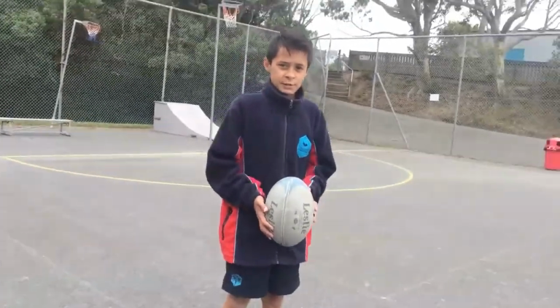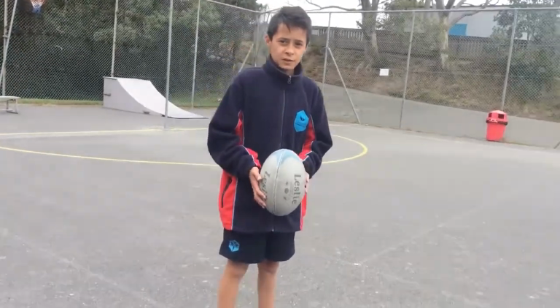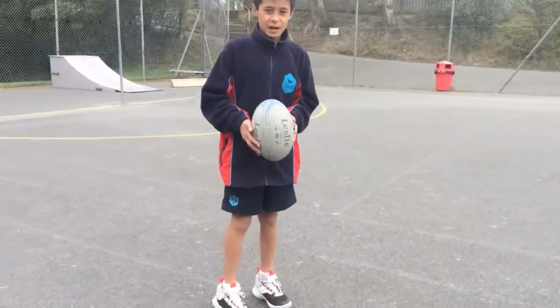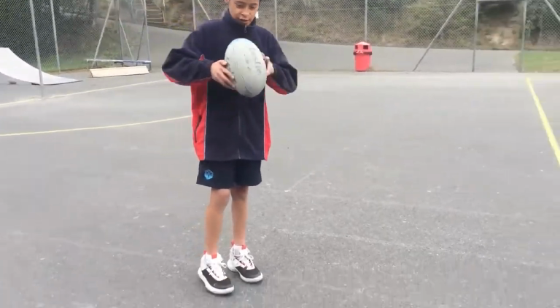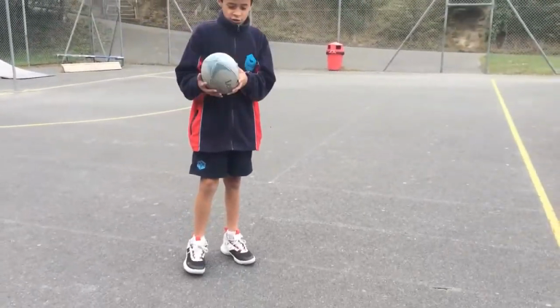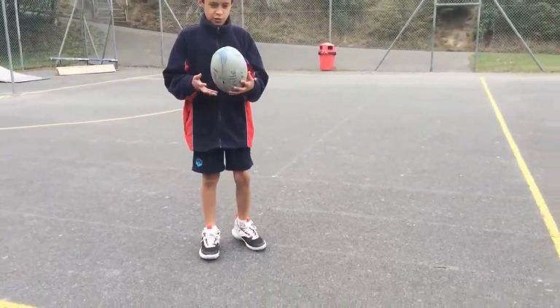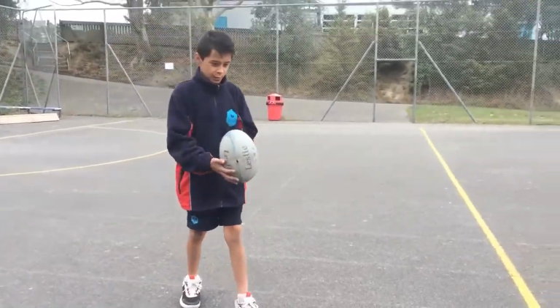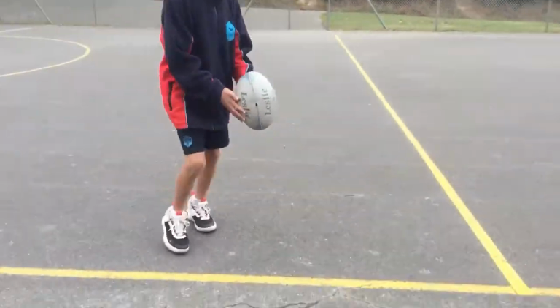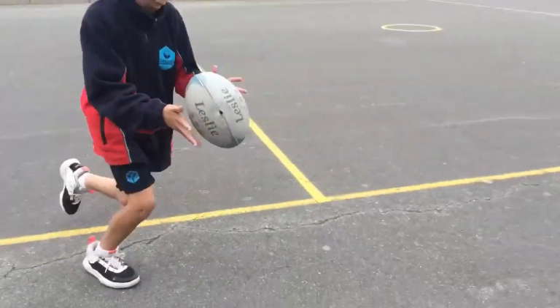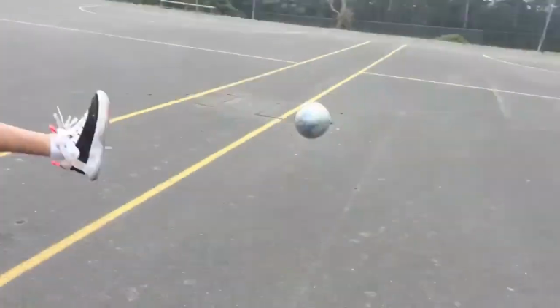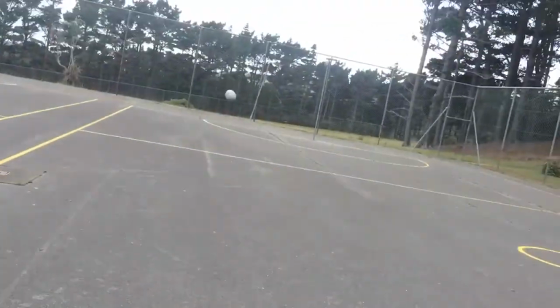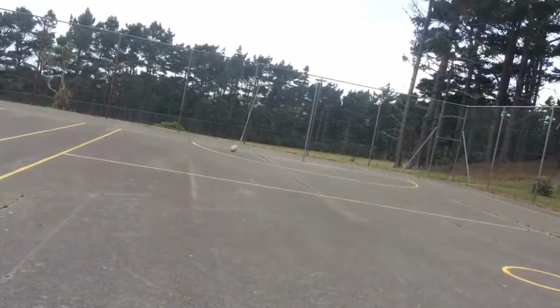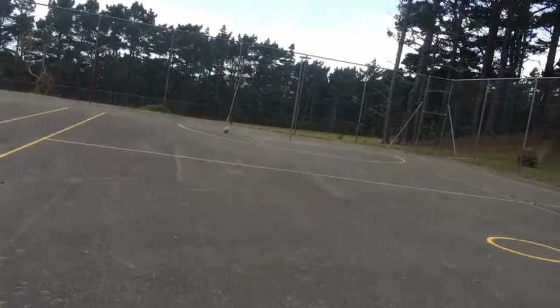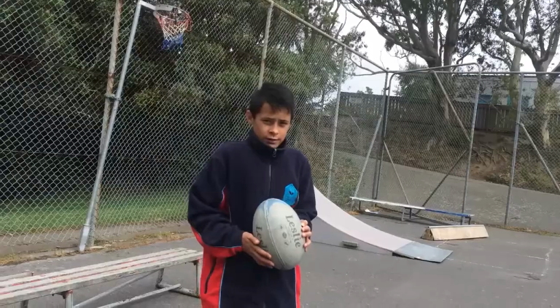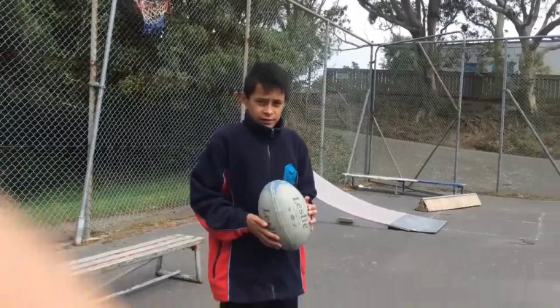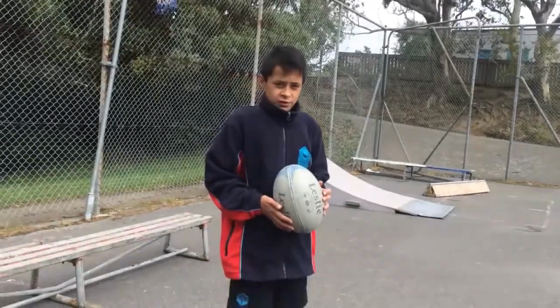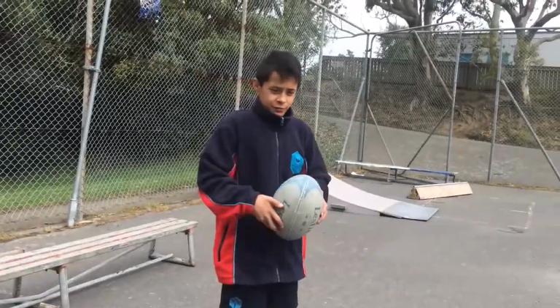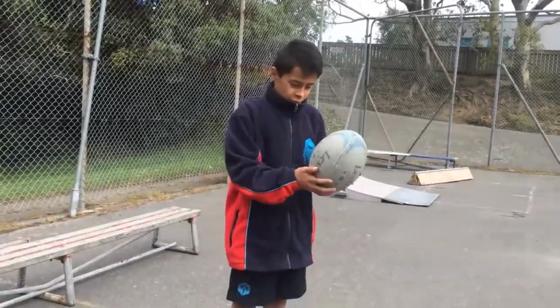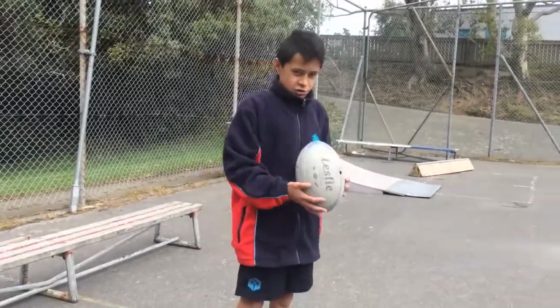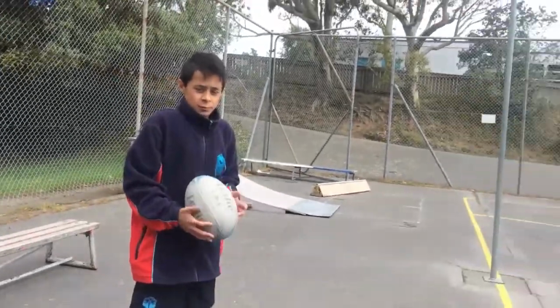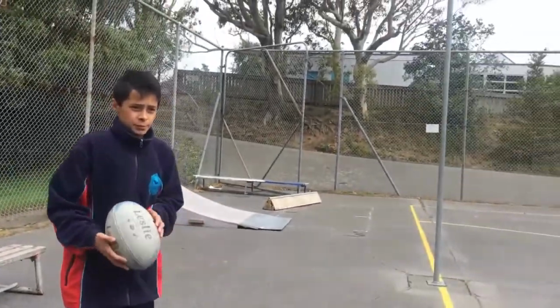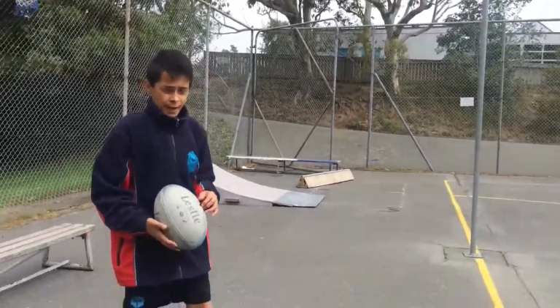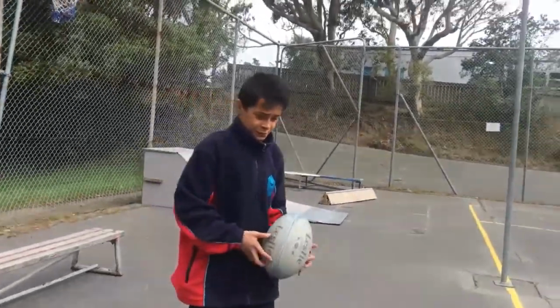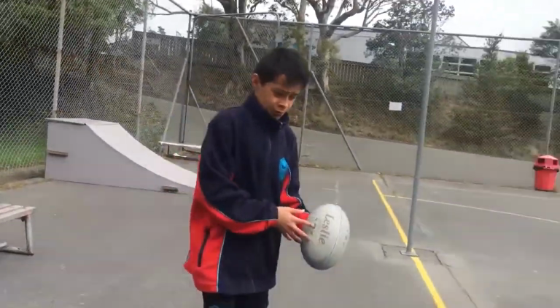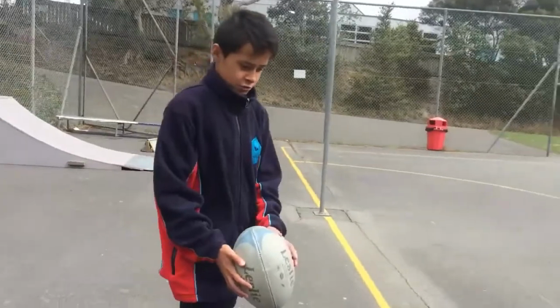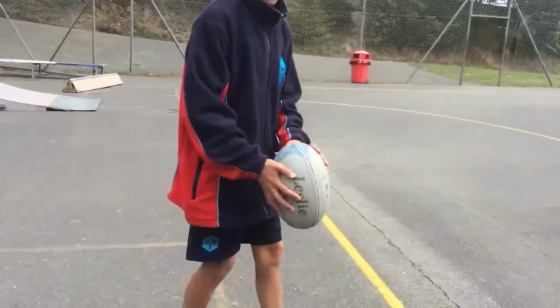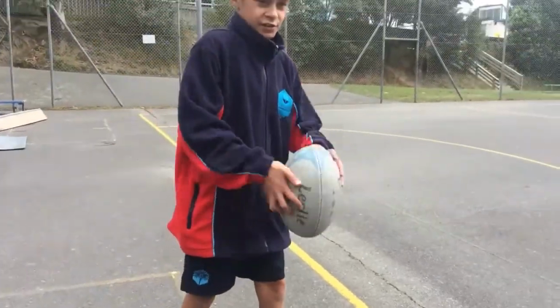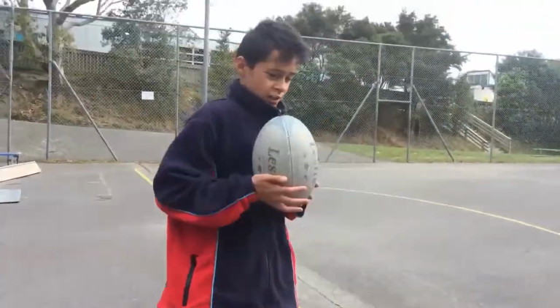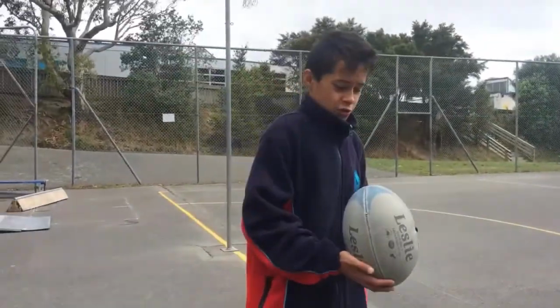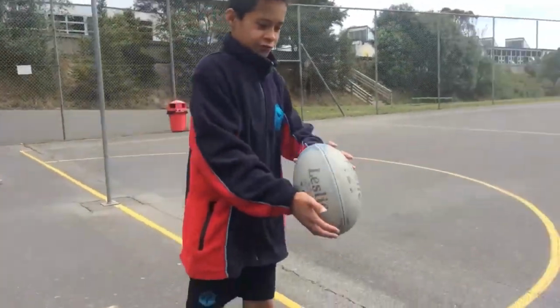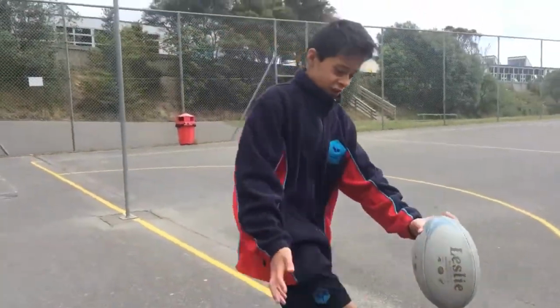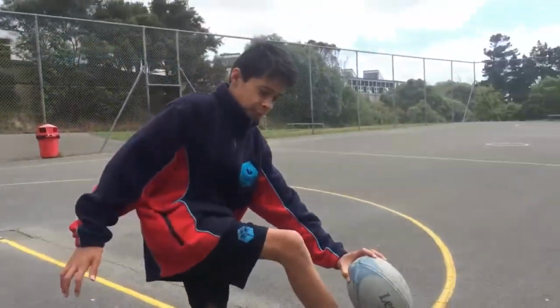Step 2: once you've mastered that, just put a little bit of power into it. Step 3: what you want to do when you're putting that power into it, you want to make sure you get height, so make sure your foot is under the ball.